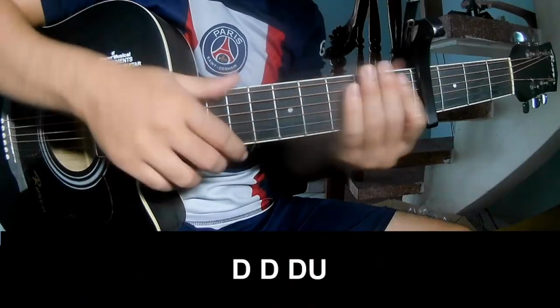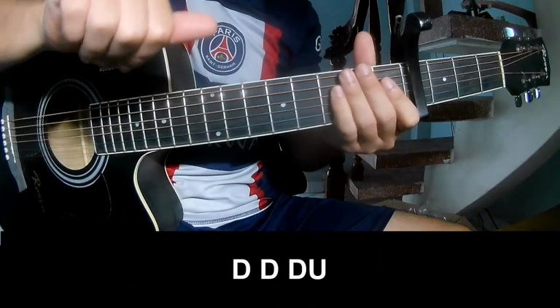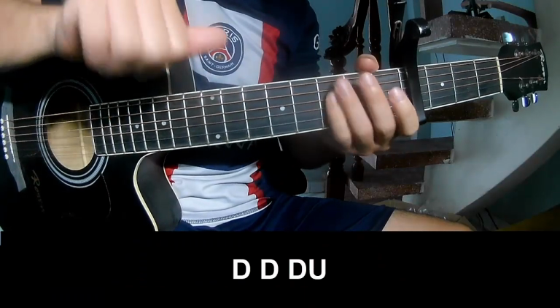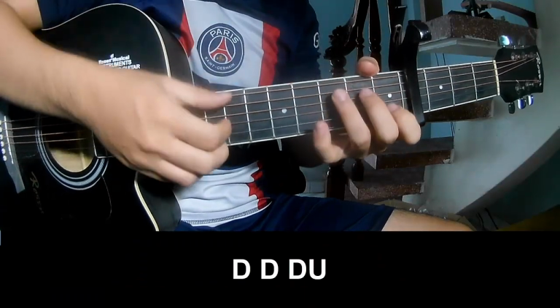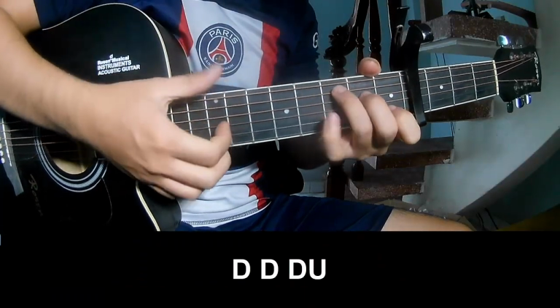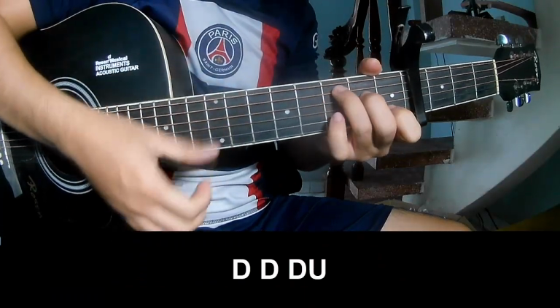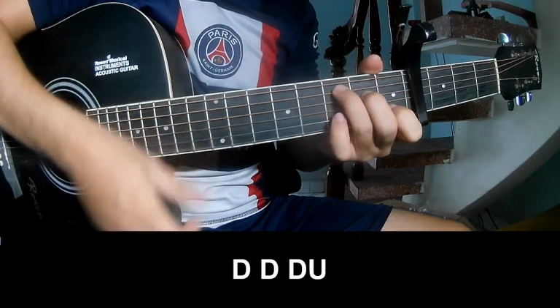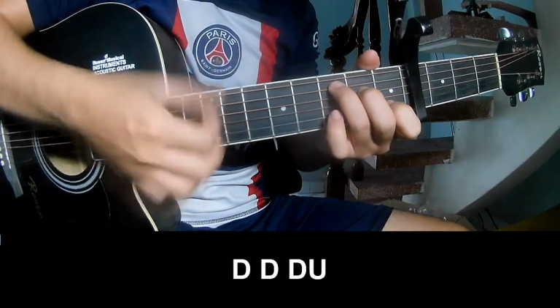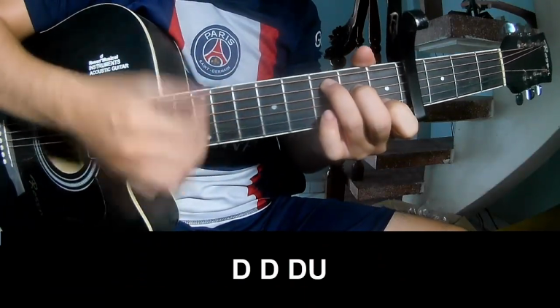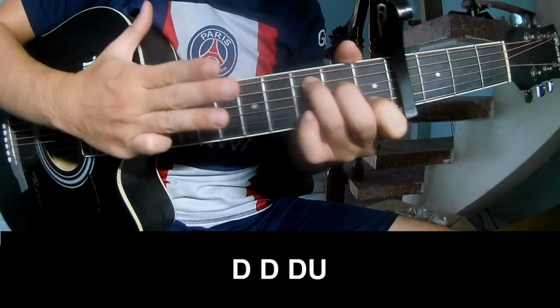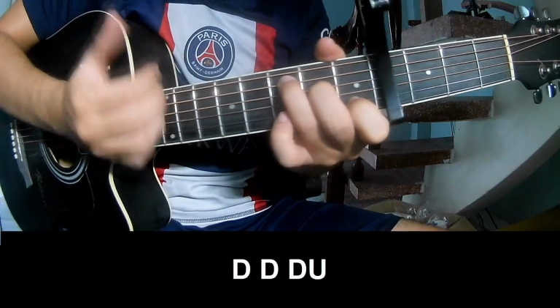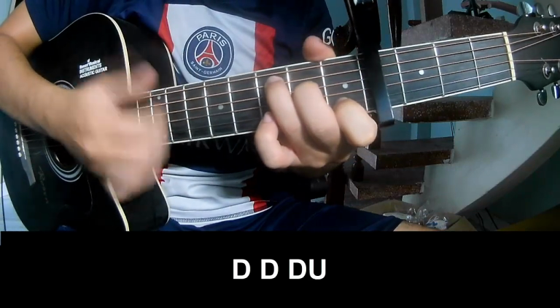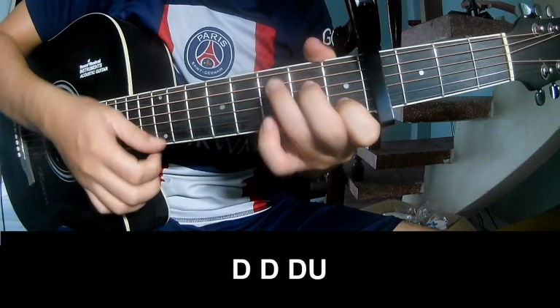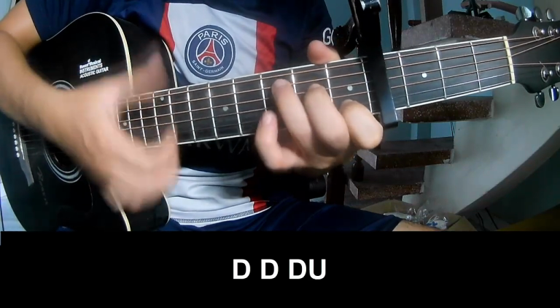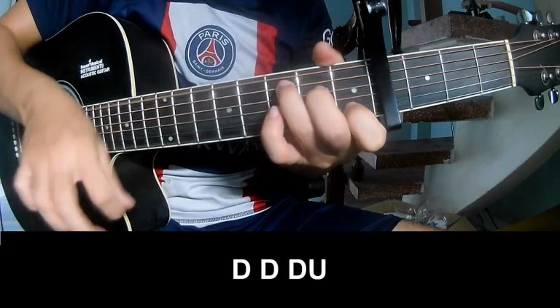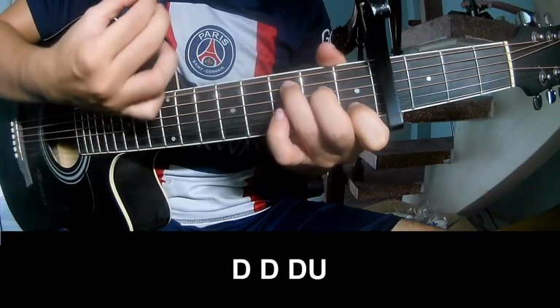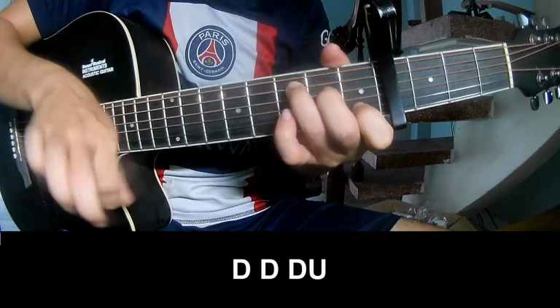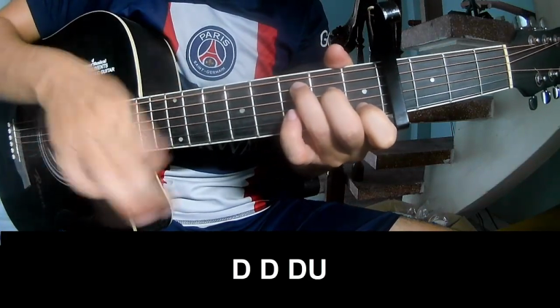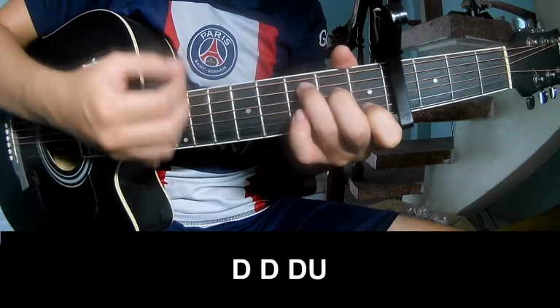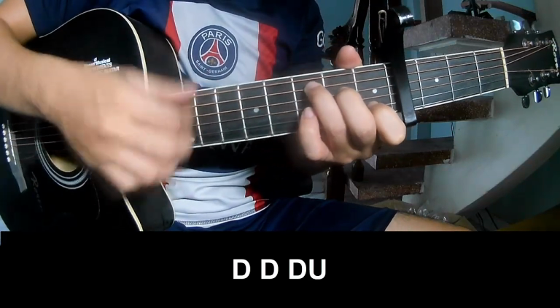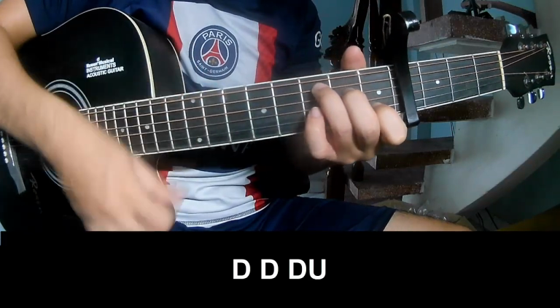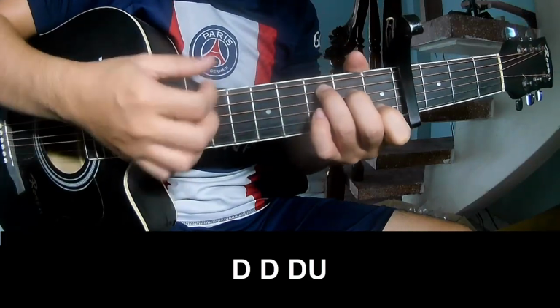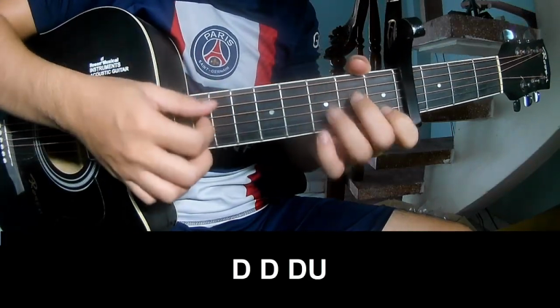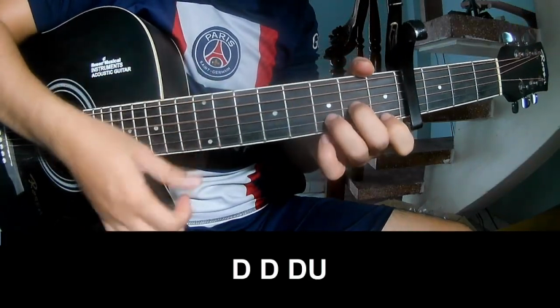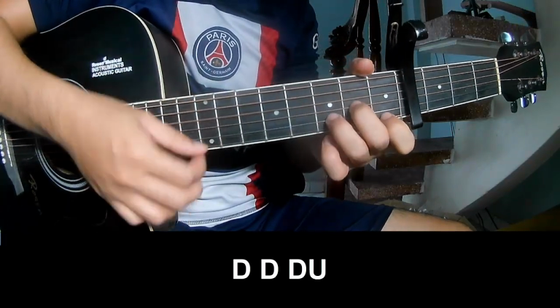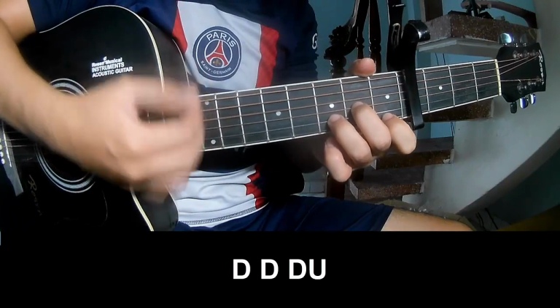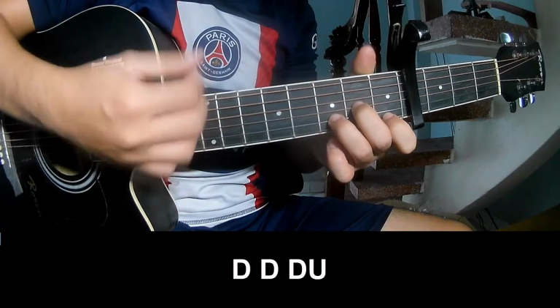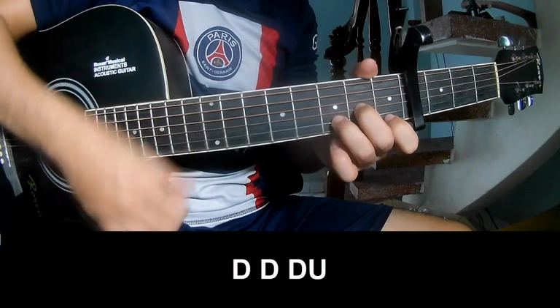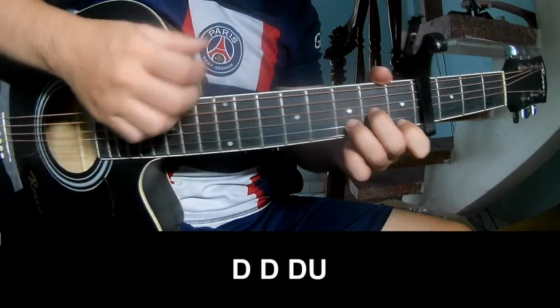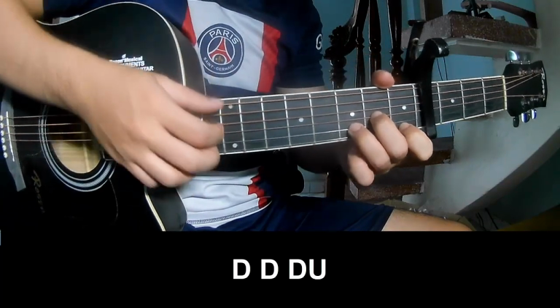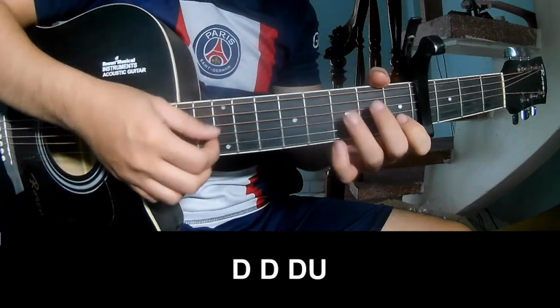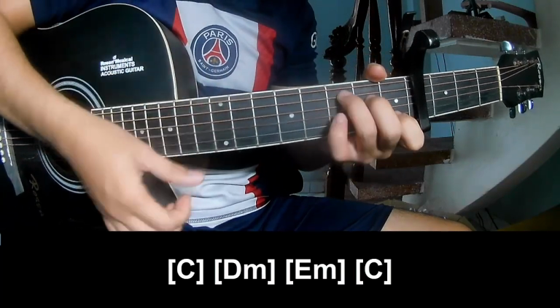First, we play: down, down, up, up, down, down, down, down. And strum the long C.